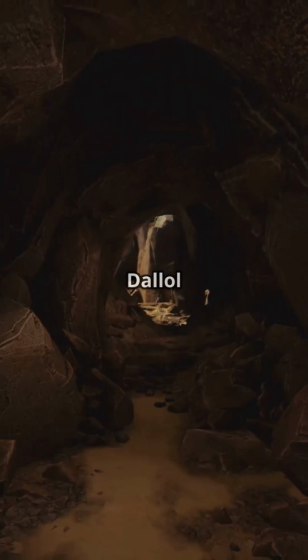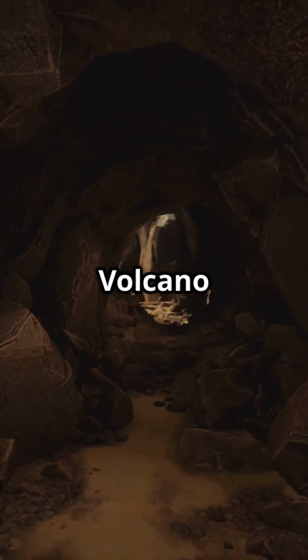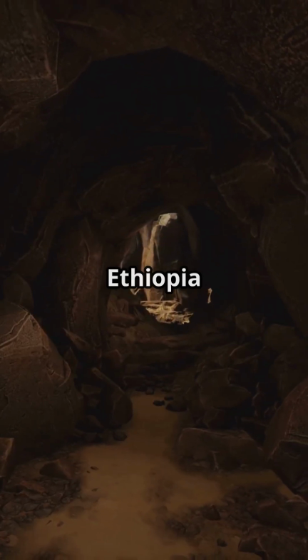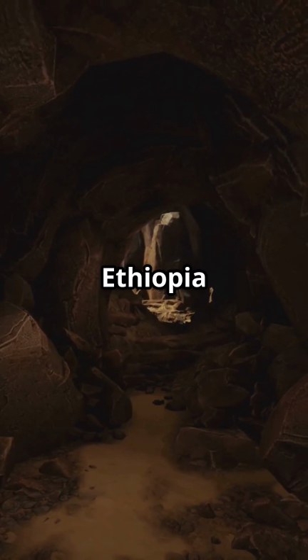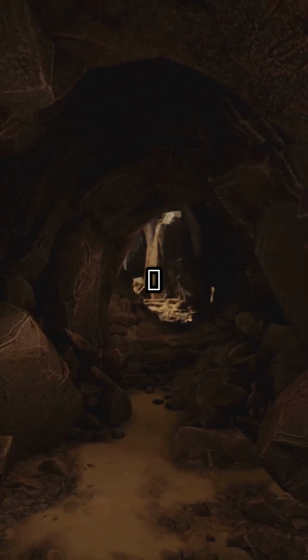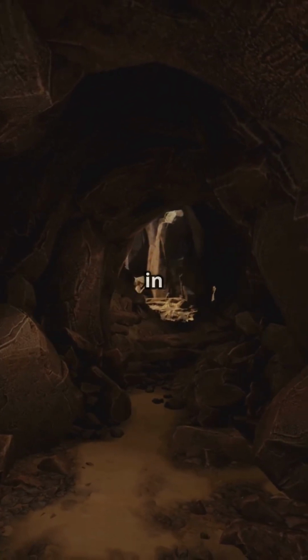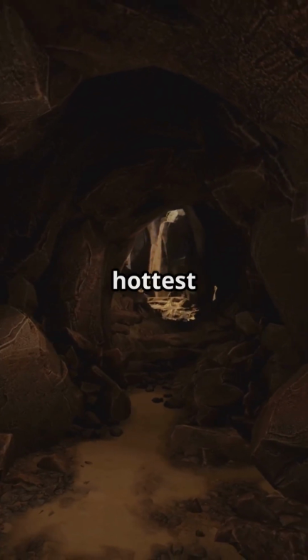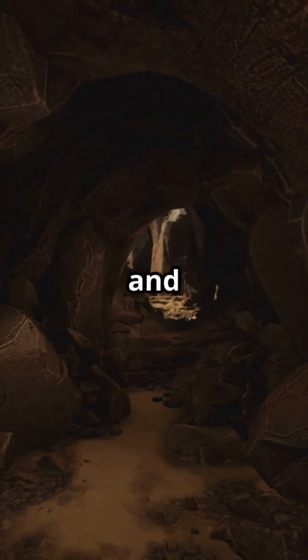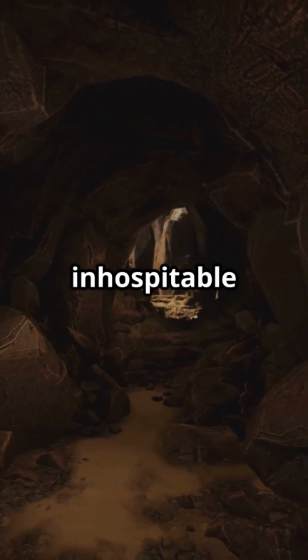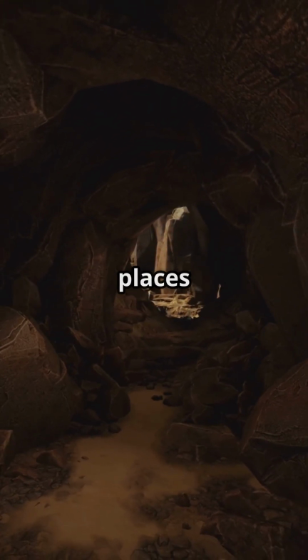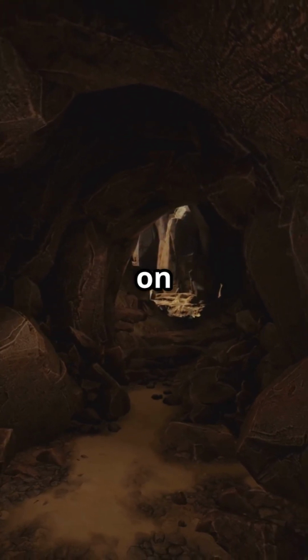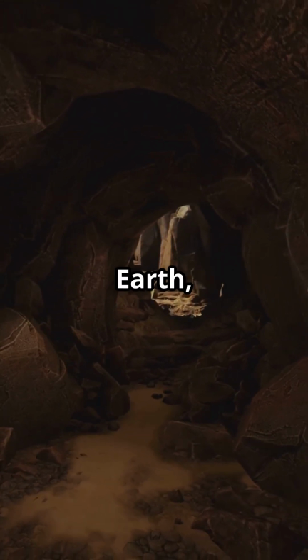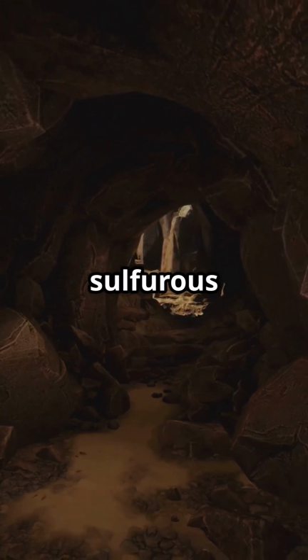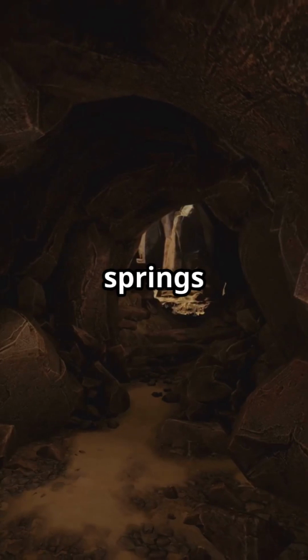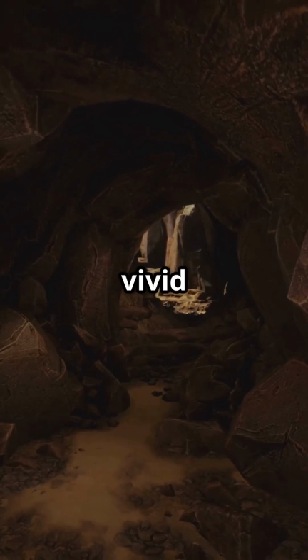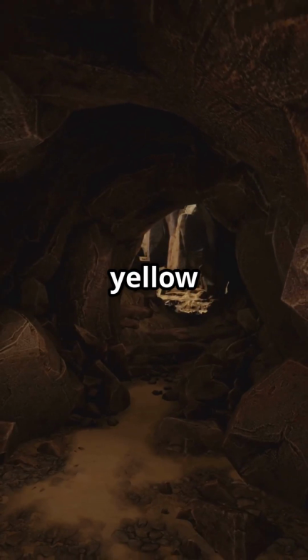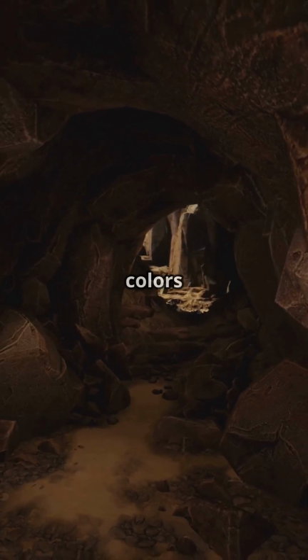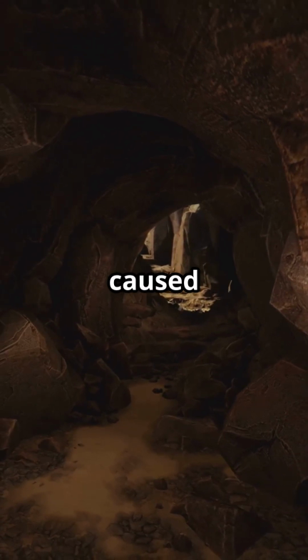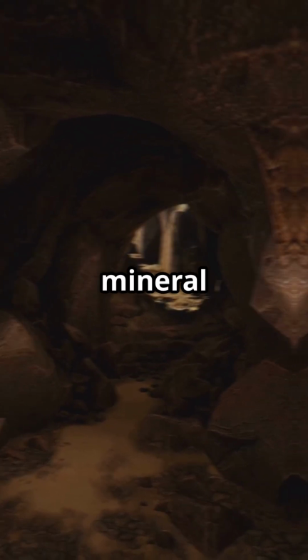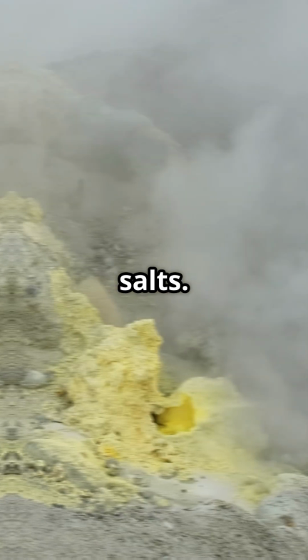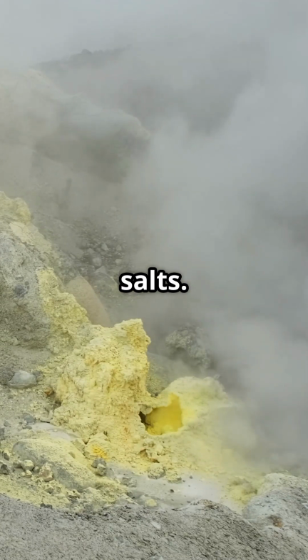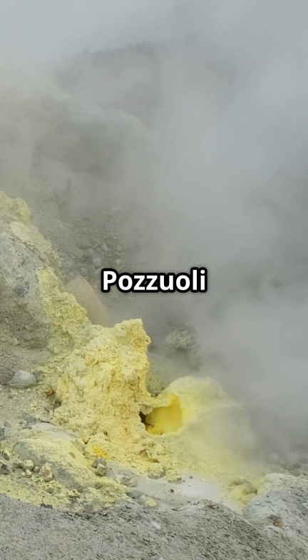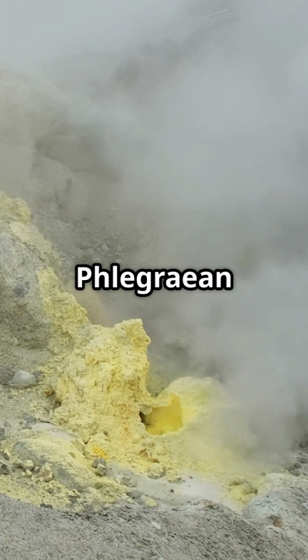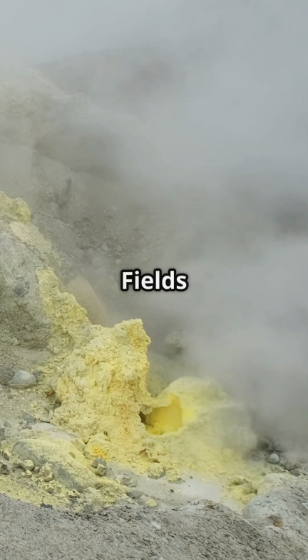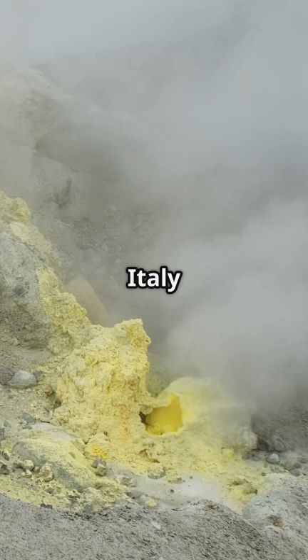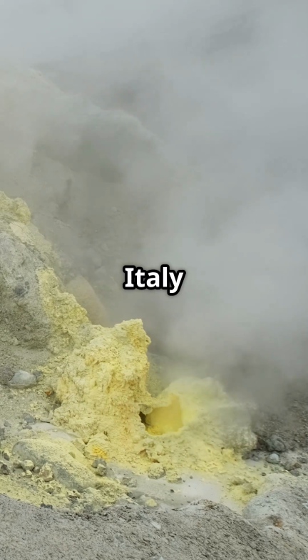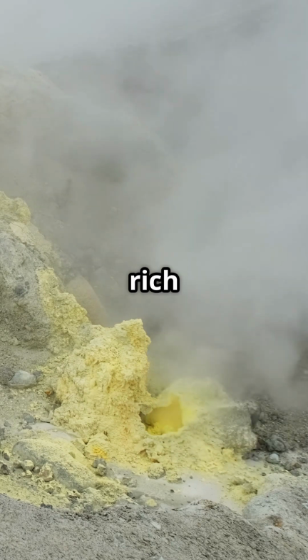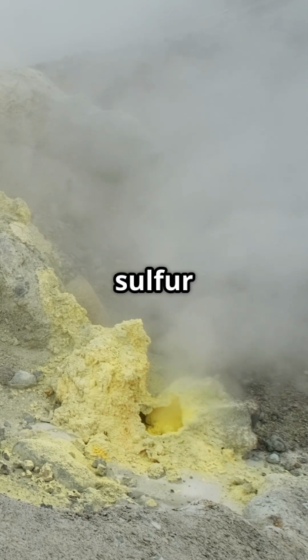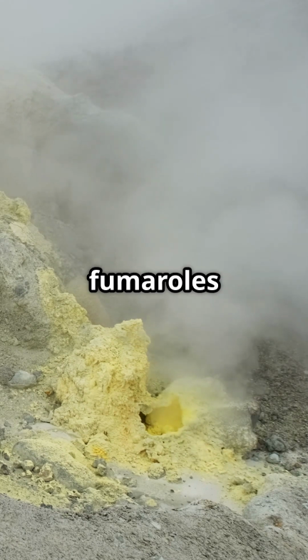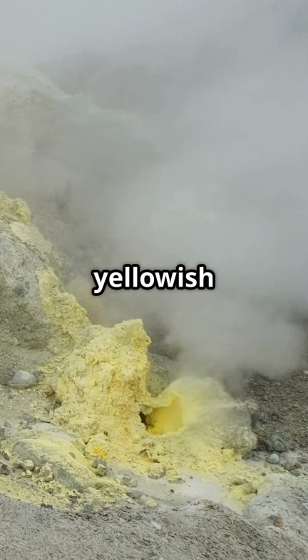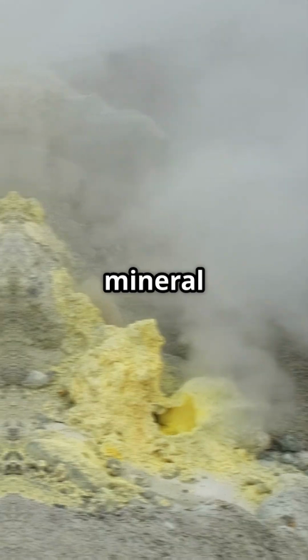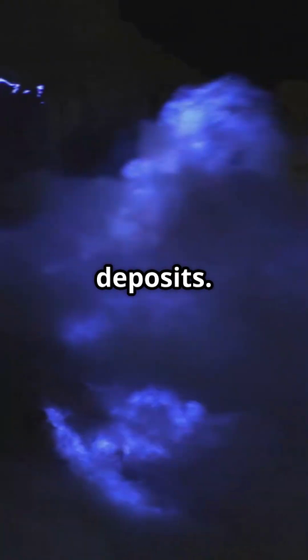Dalla Volcano, Ethiopia, located in one of the hottest and most inhospitable places on earth, with sulfurous springs and vivid yellow and green colors caused by mineral salts. Pozzuoli and the Phlegrean Fields, Italy, rich in sulfur fumaroles and yellowish mineral deposits.